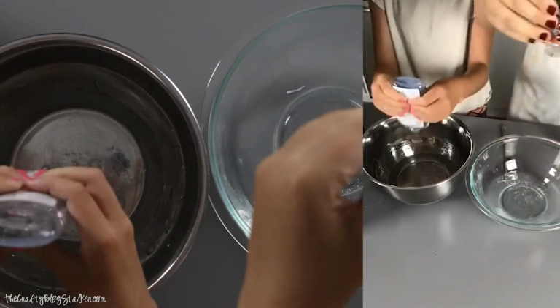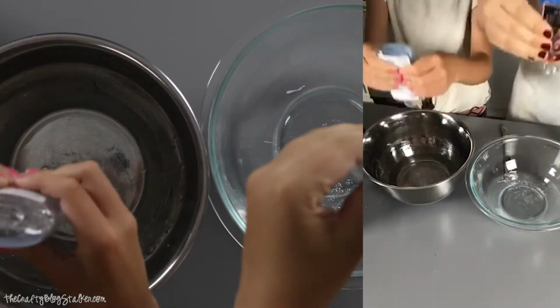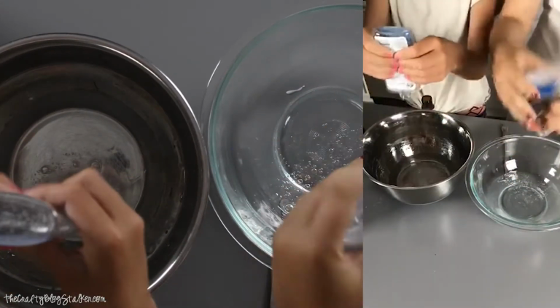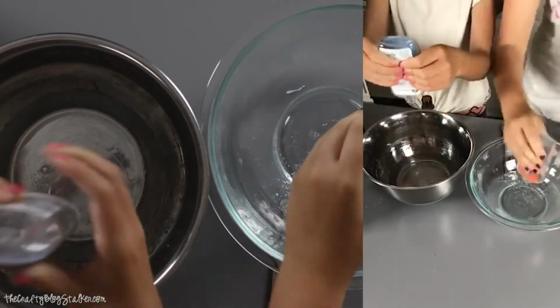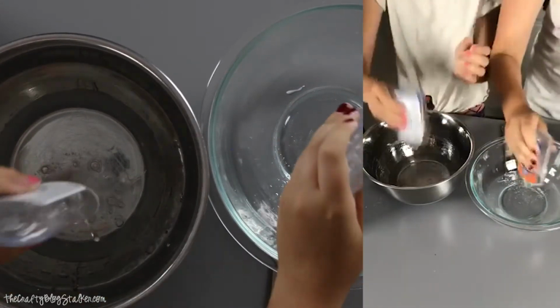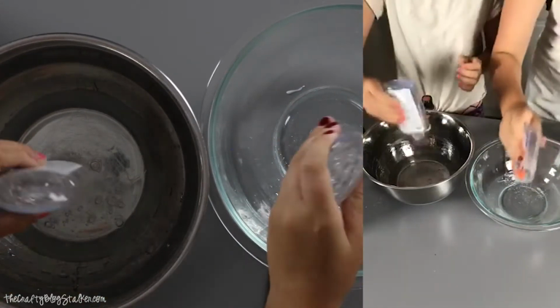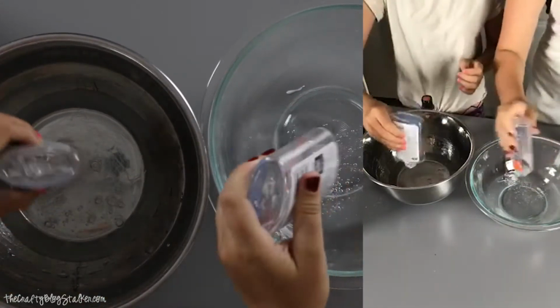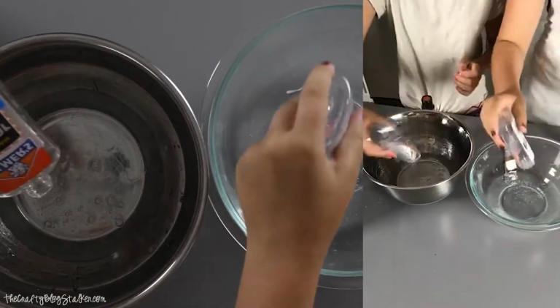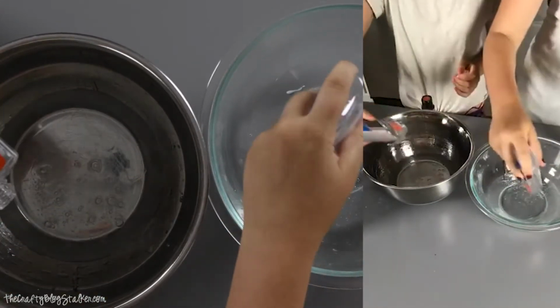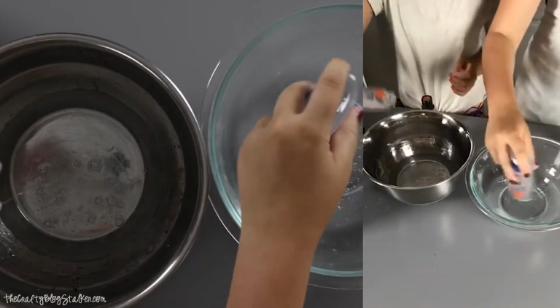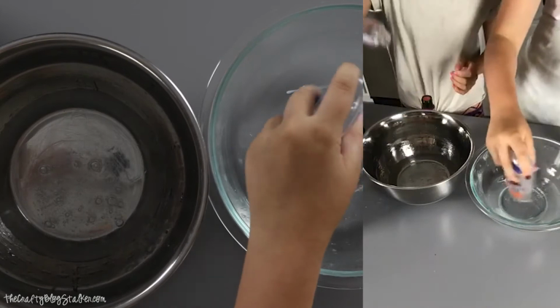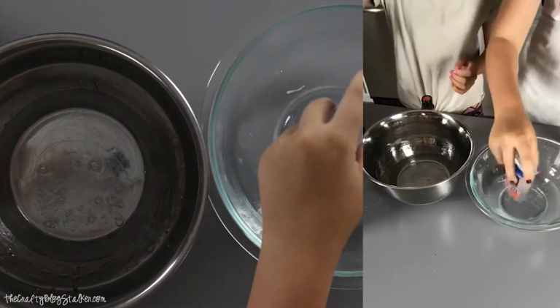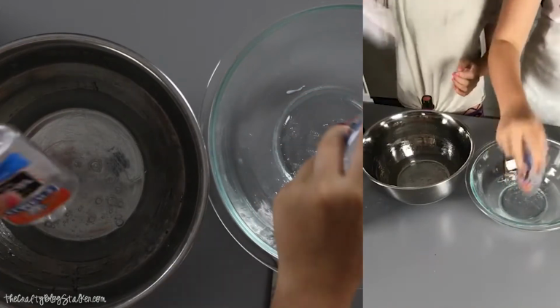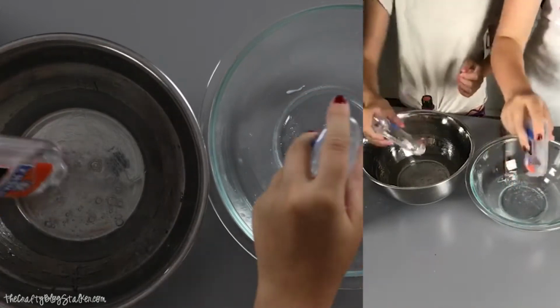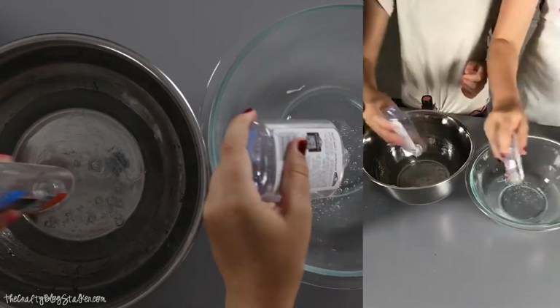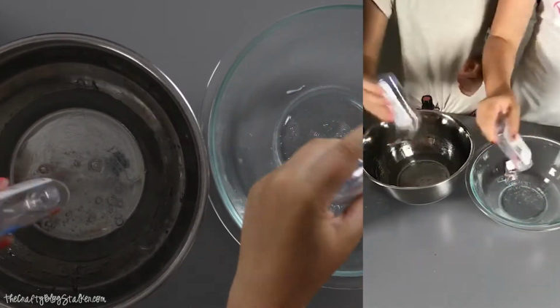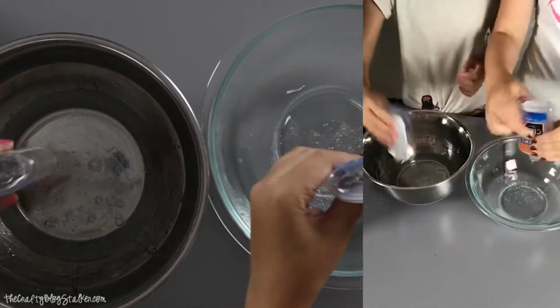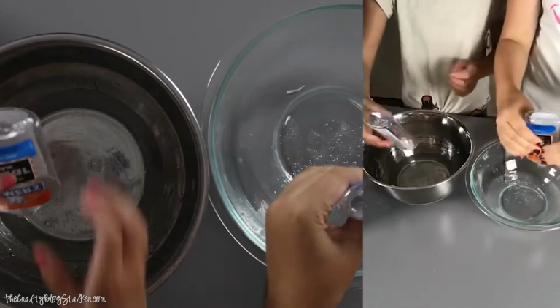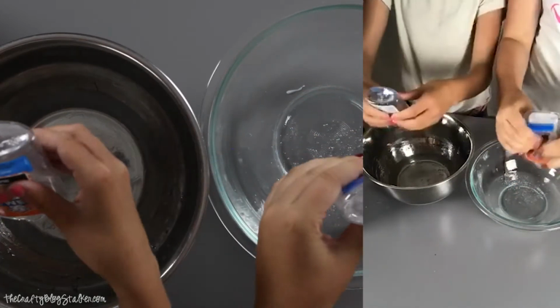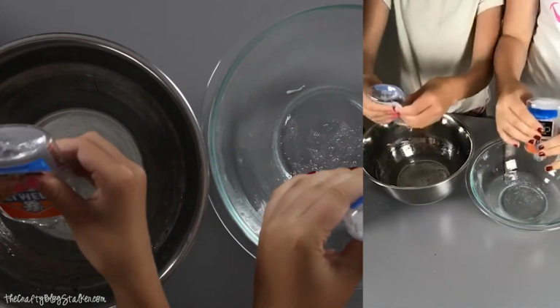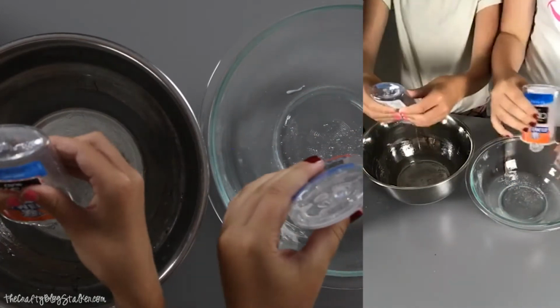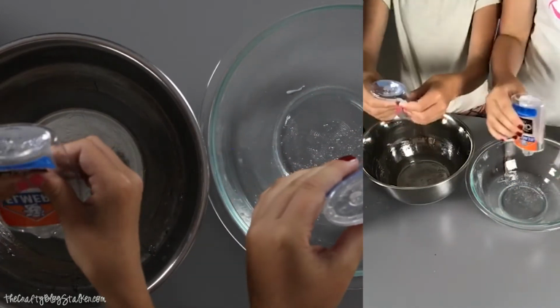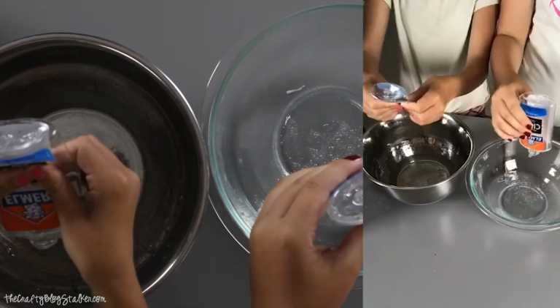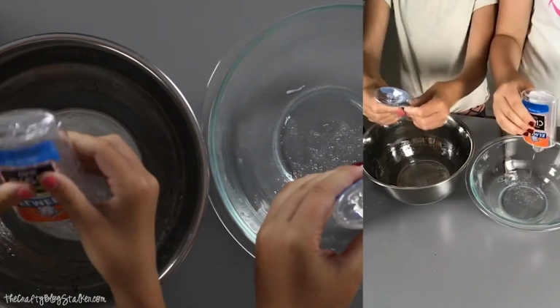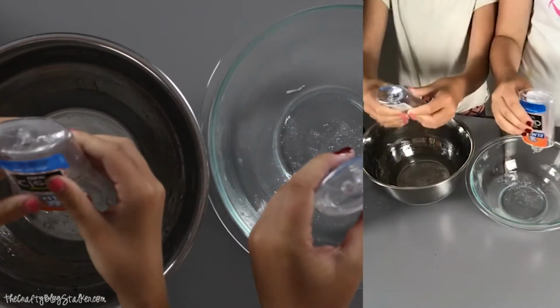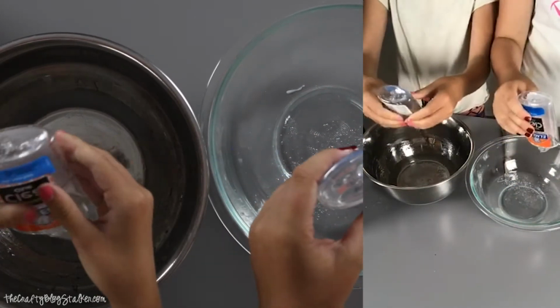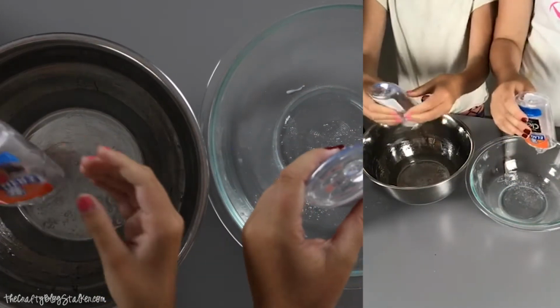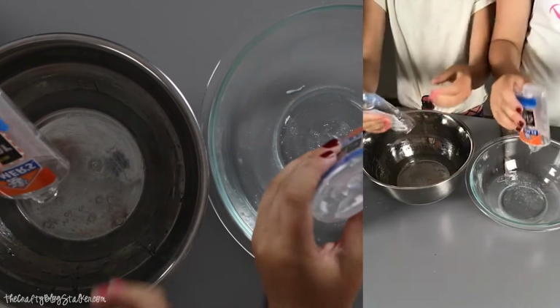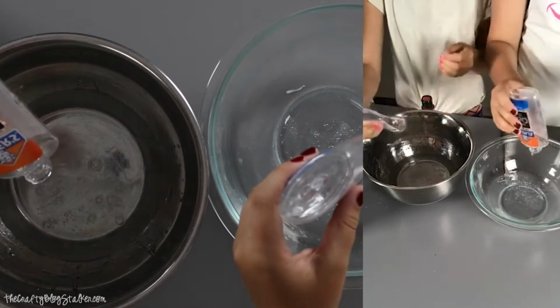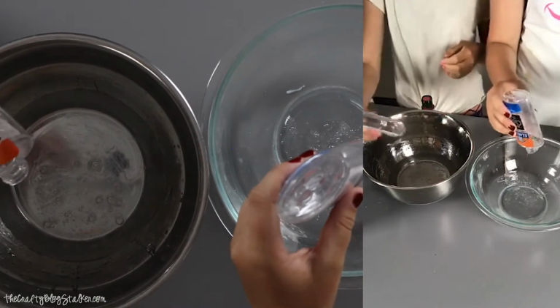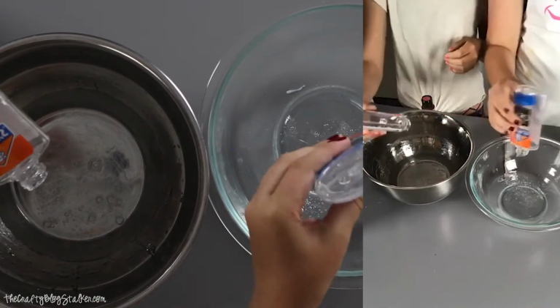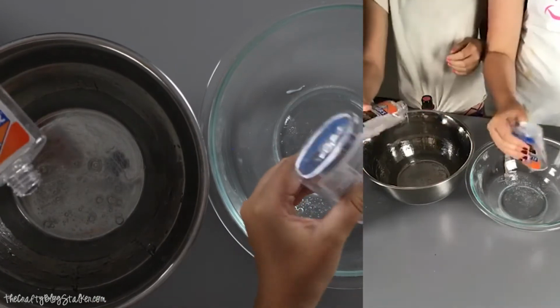So we've added one little container. These containers are five ounces, which is weird. The clear is five ounces and the white is four.